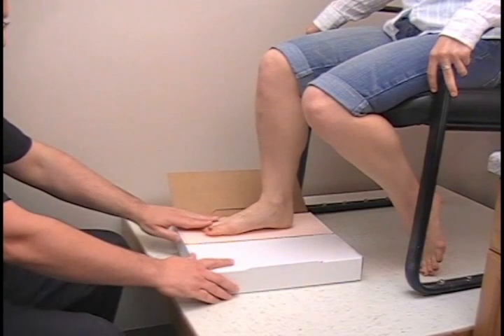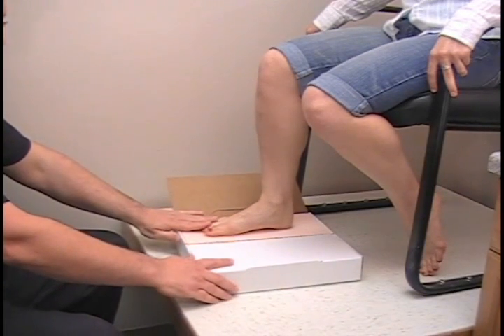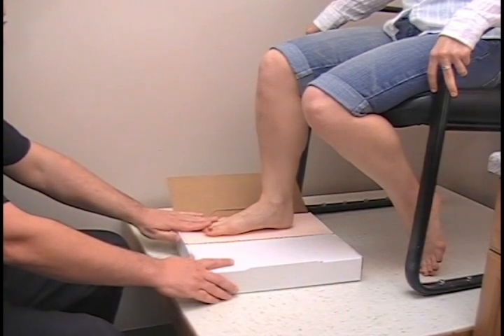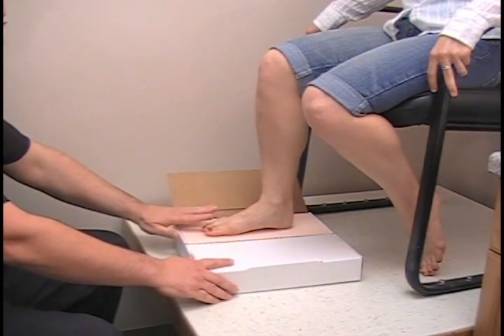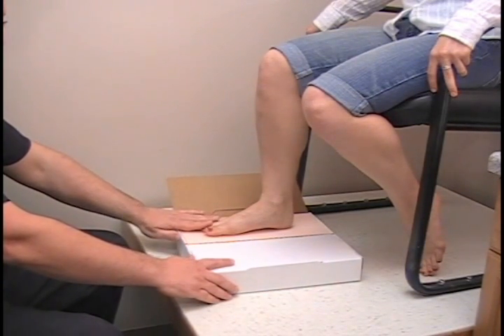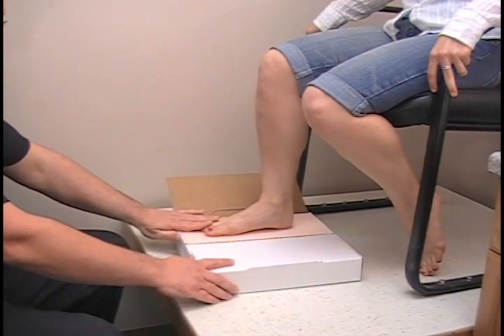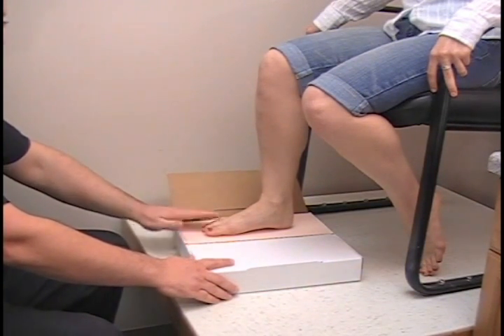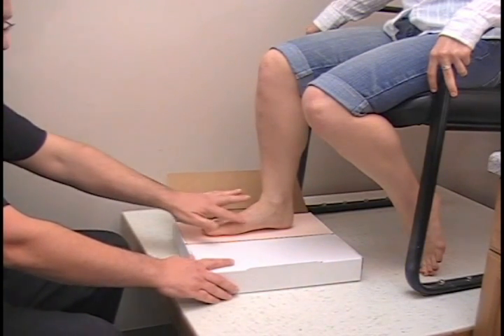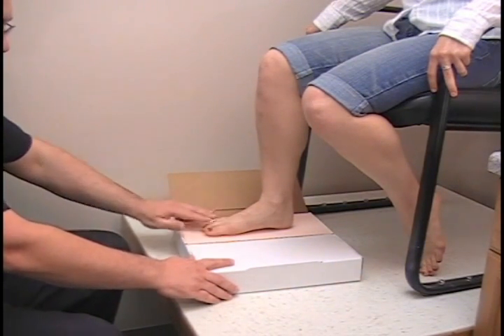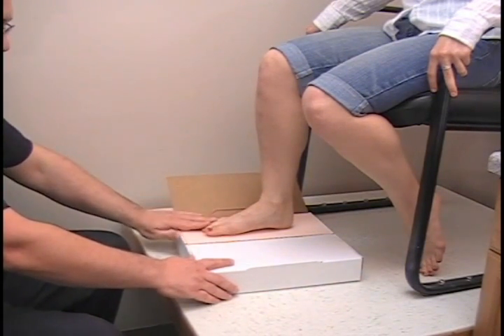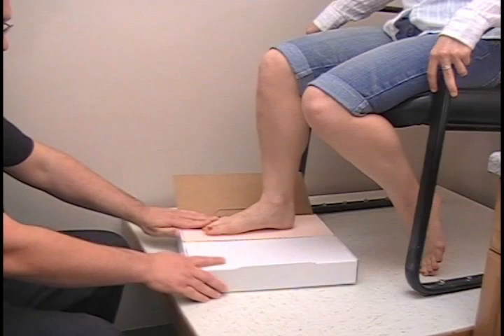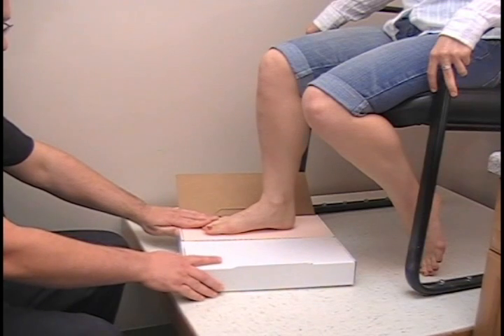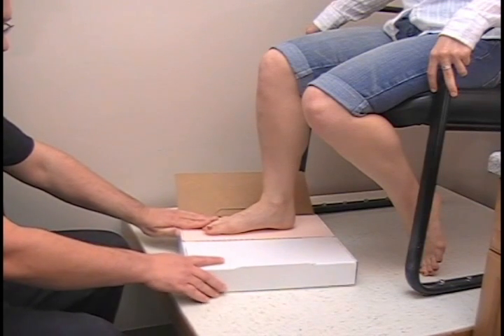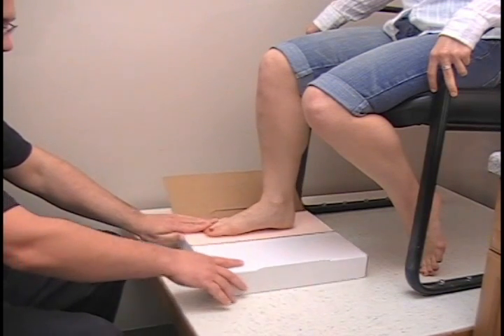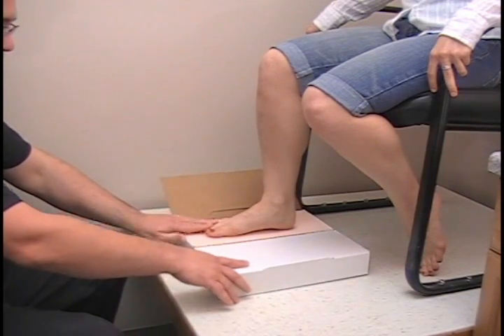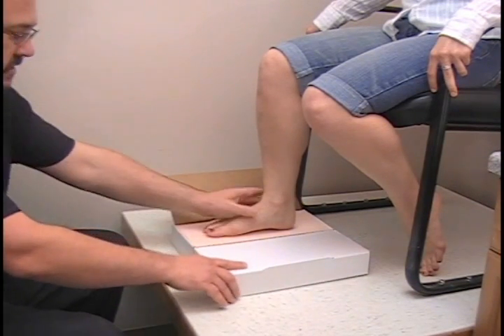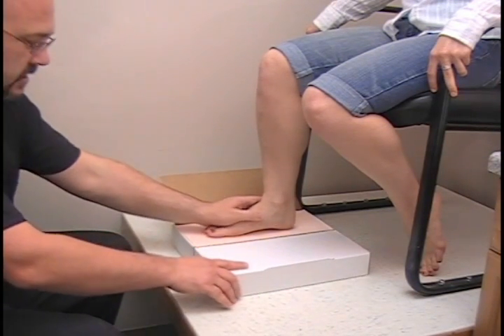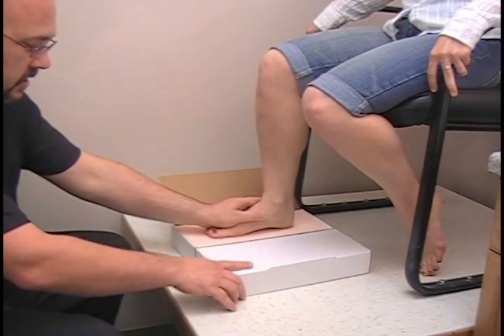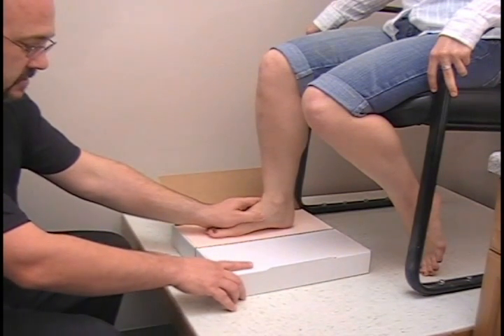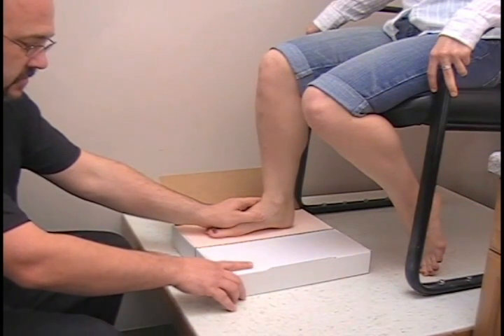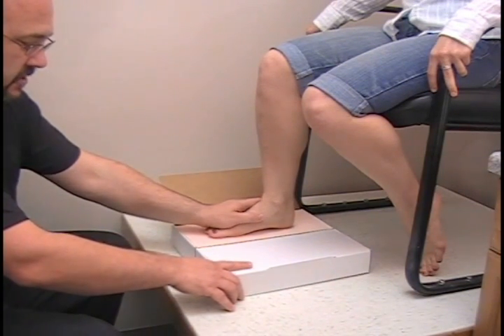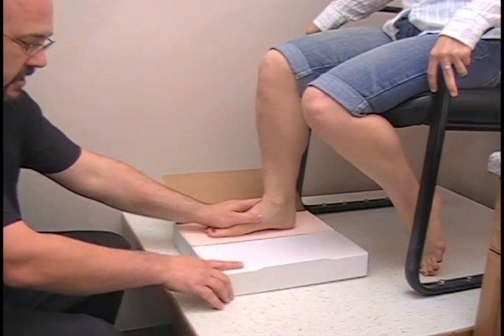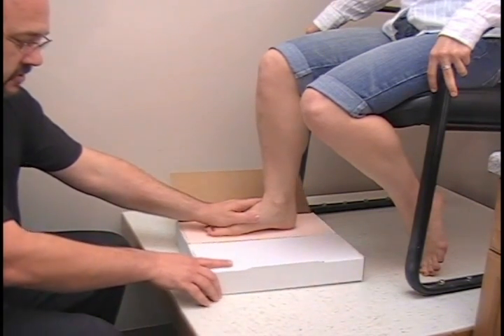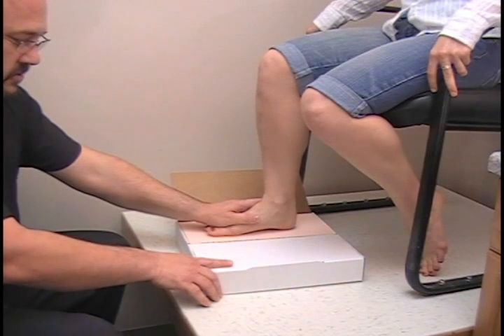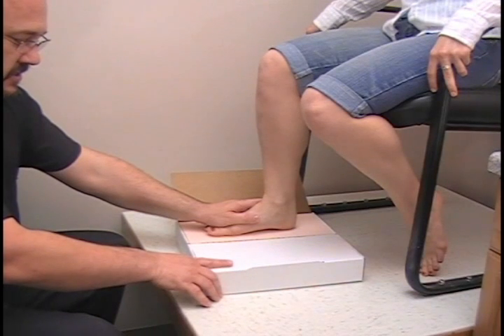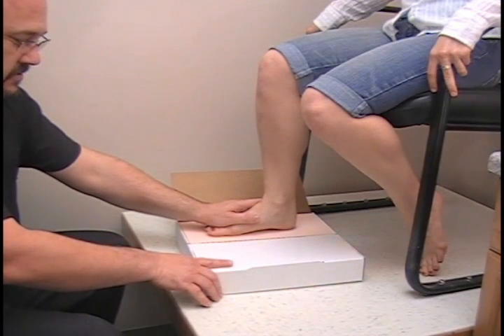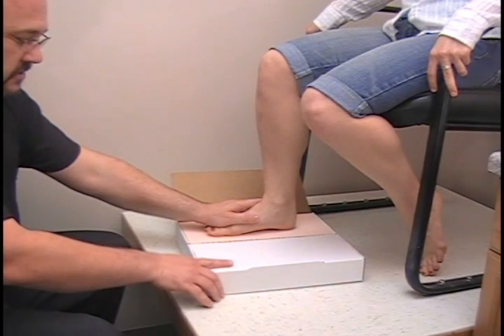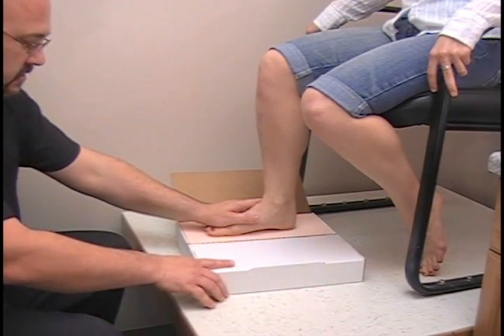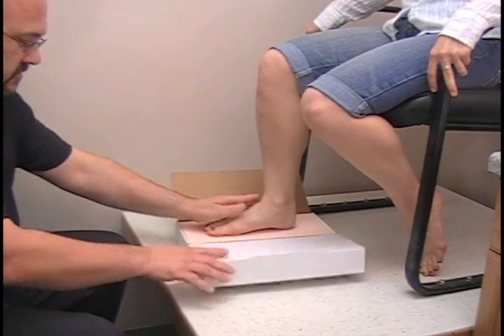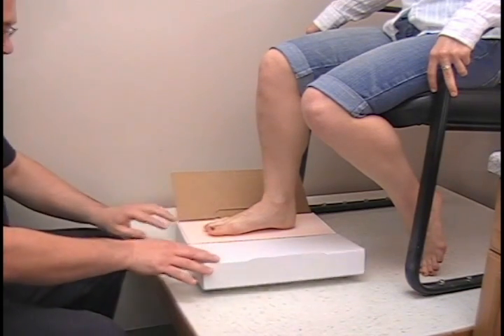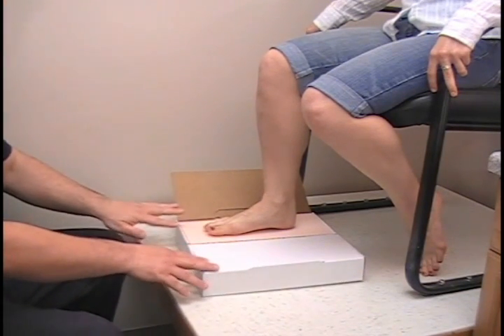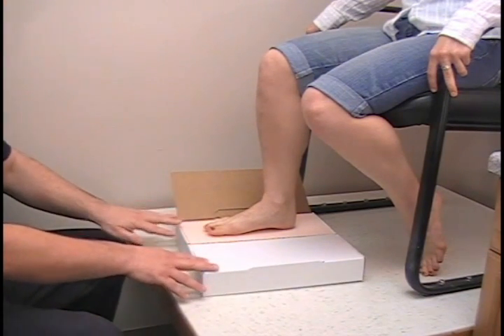One thing nice about casting with foam is you can adjust the arch pitch by changing the dimension of the box. If you internally rotate it, it increases the arch. Externally rotate it, it decreases the arch. So I am going to slightly externally rotate it.